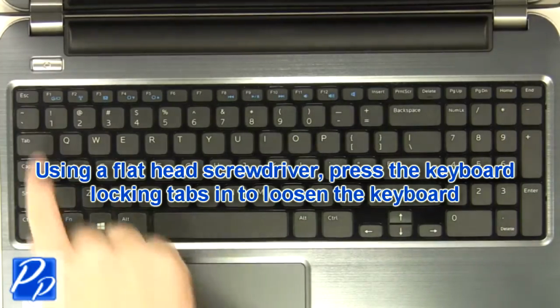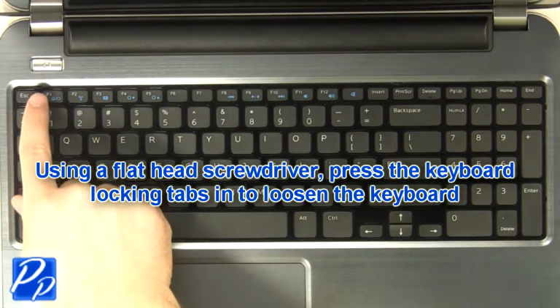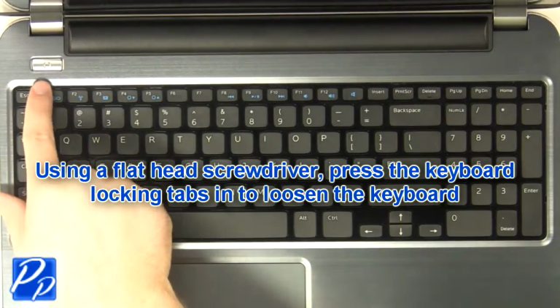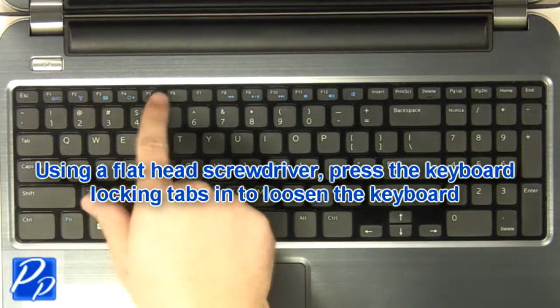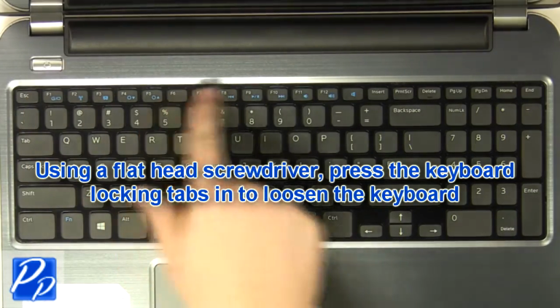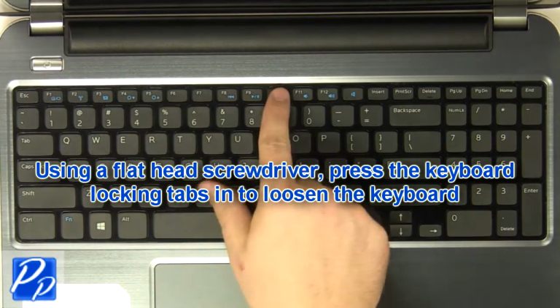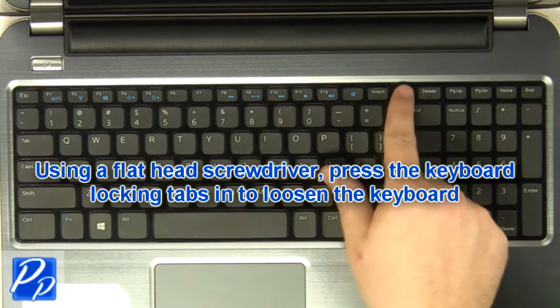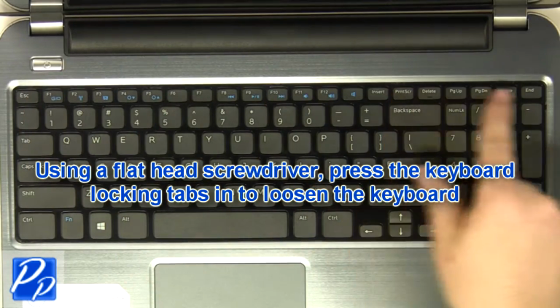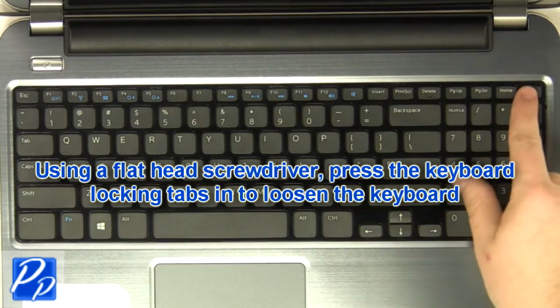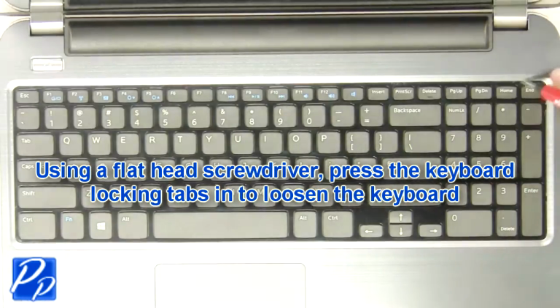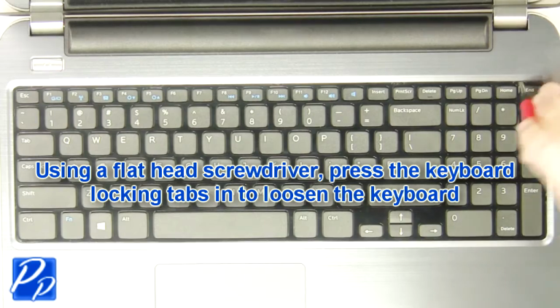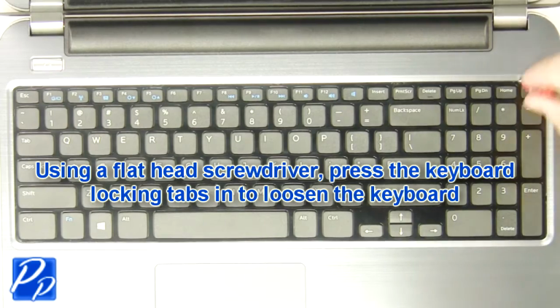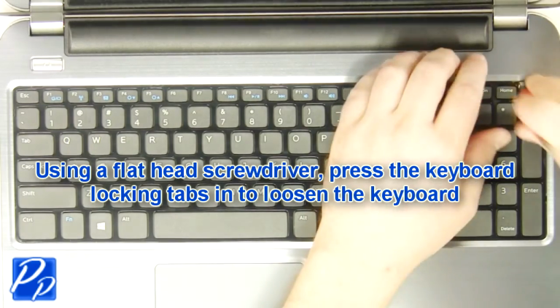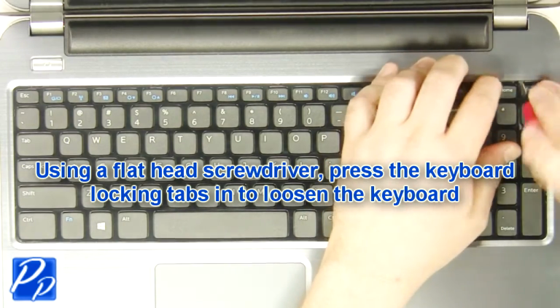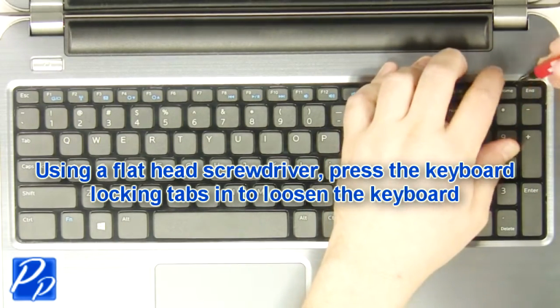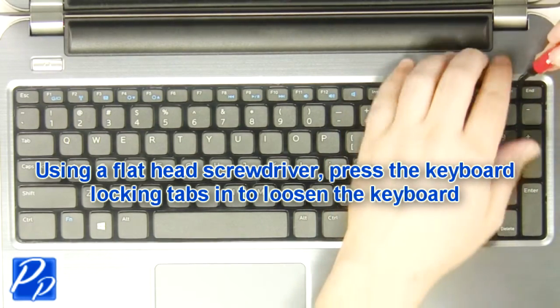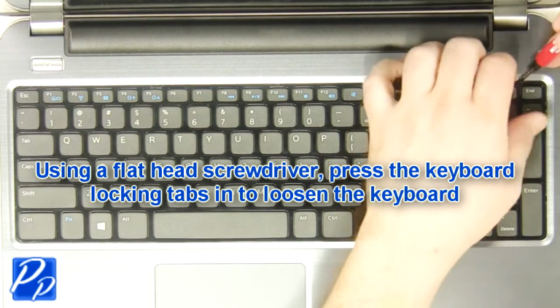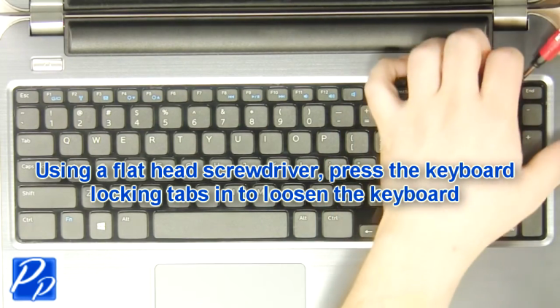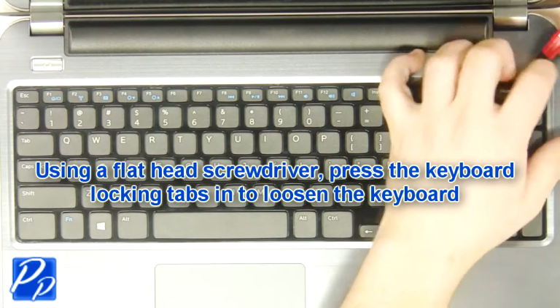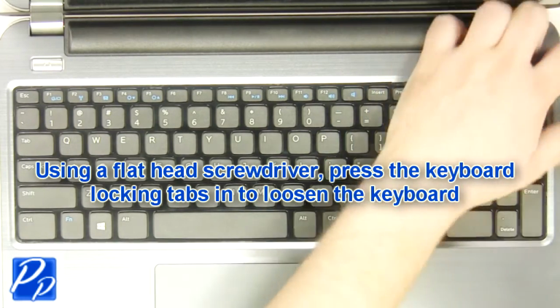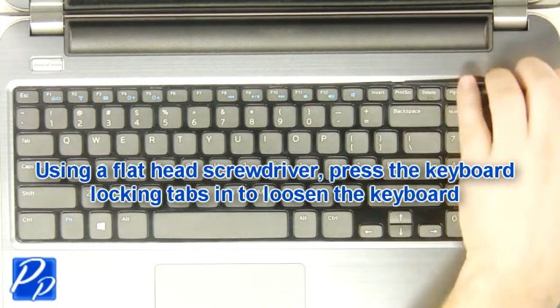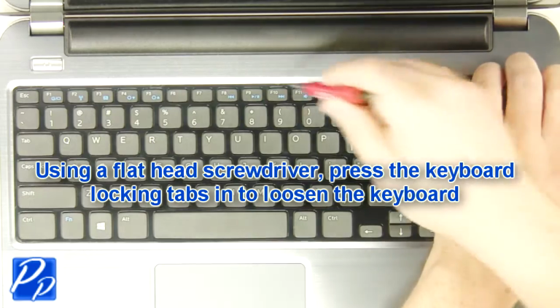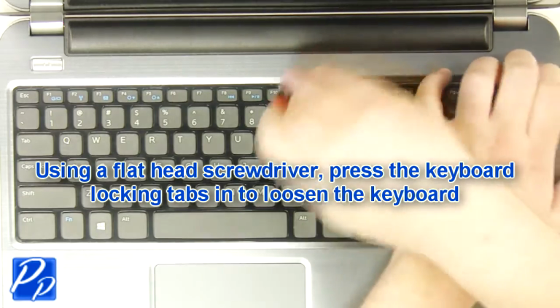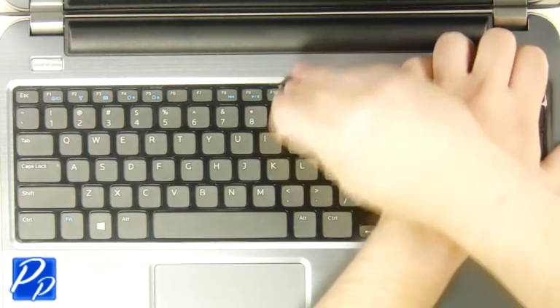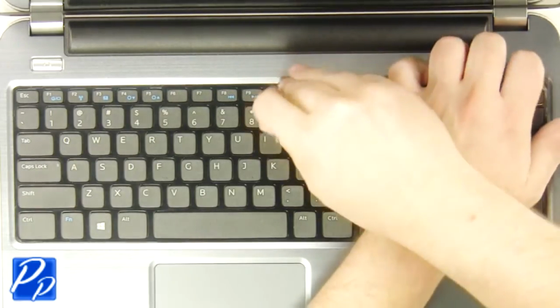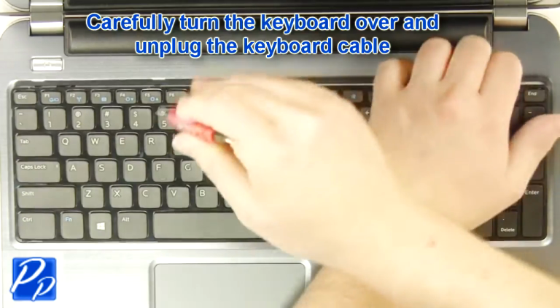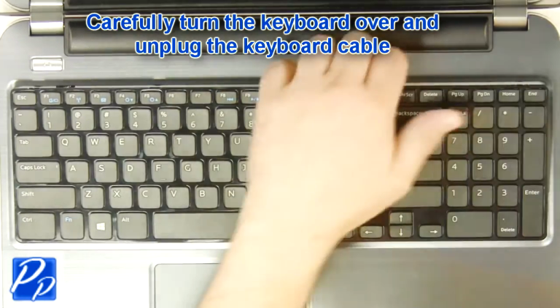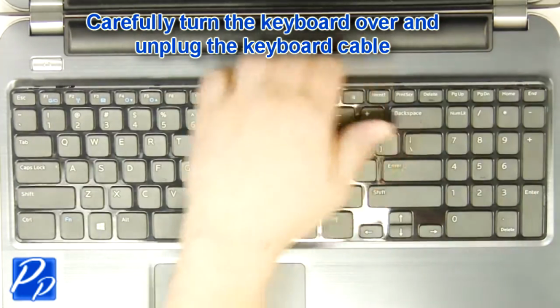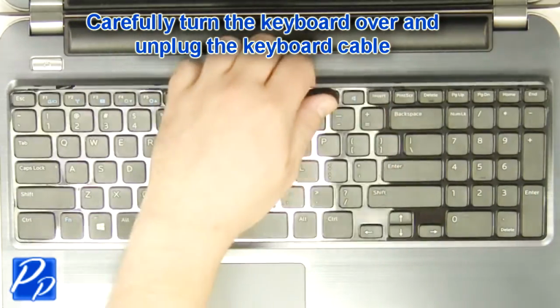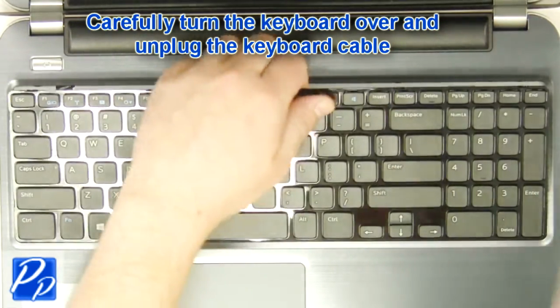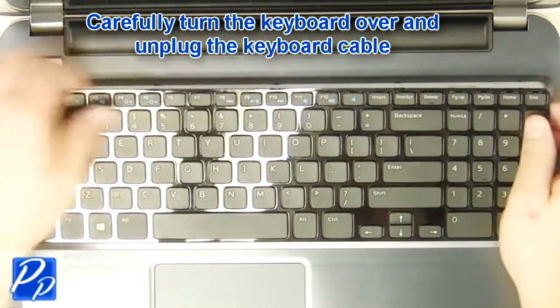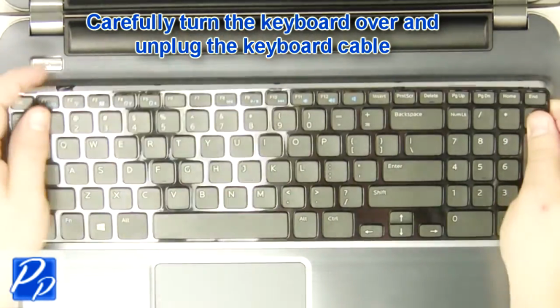Using a flathead screwdriver, carefully push the keyboard locking tabs in to loosen the keyboard. Carefully turn the keyboard over and unplug the keyboard cable.